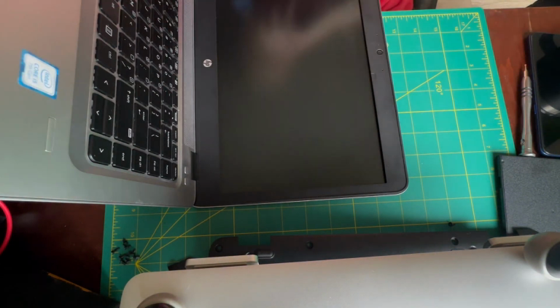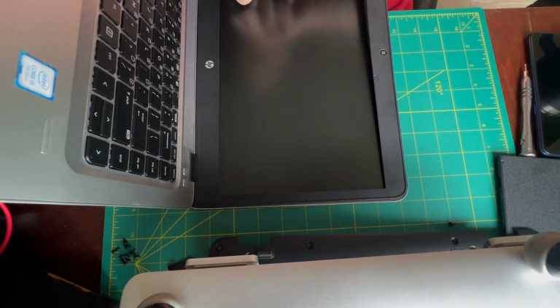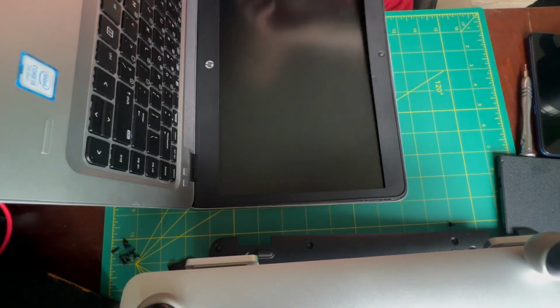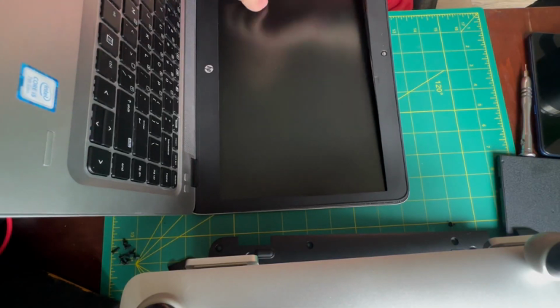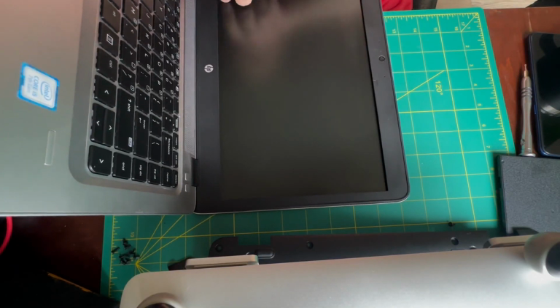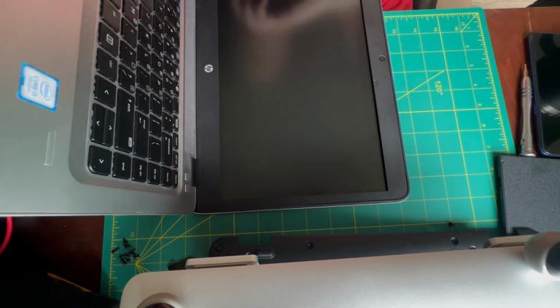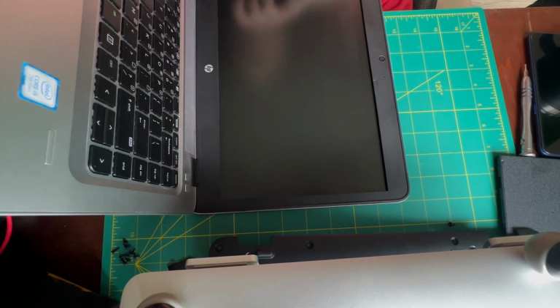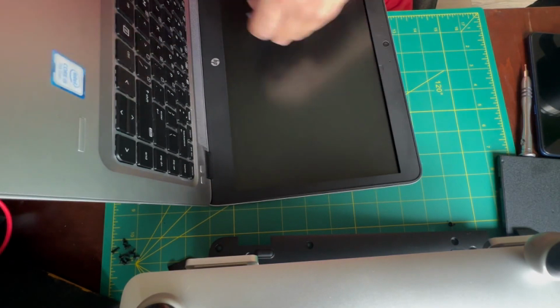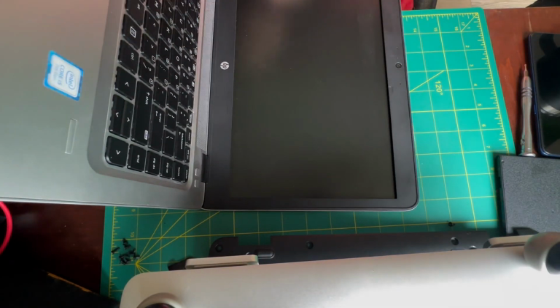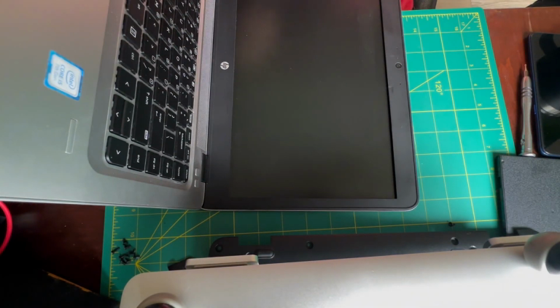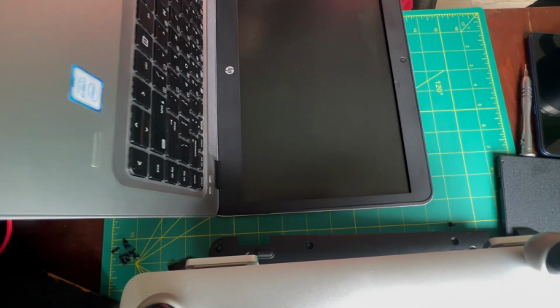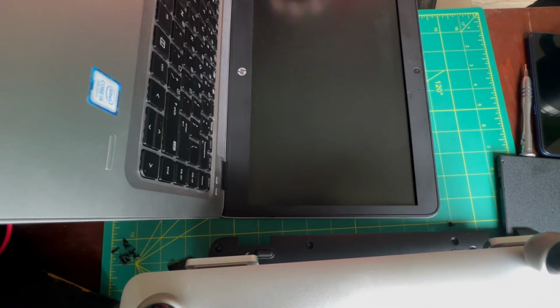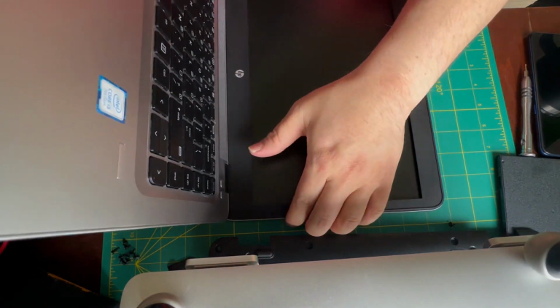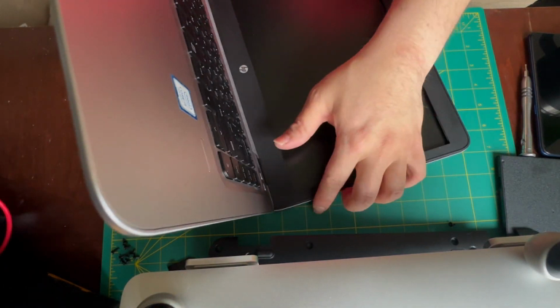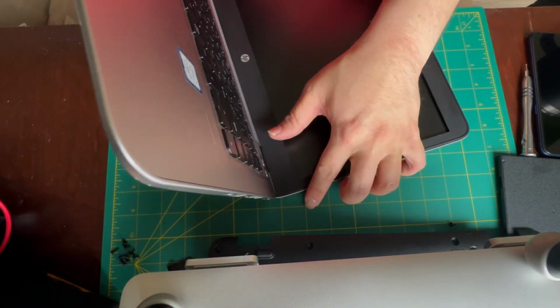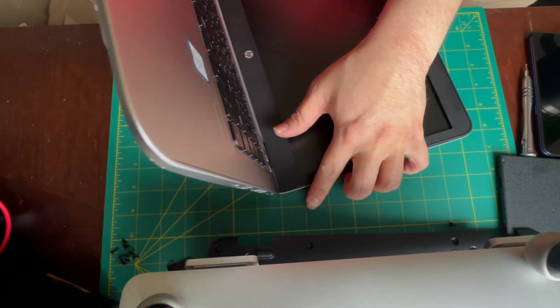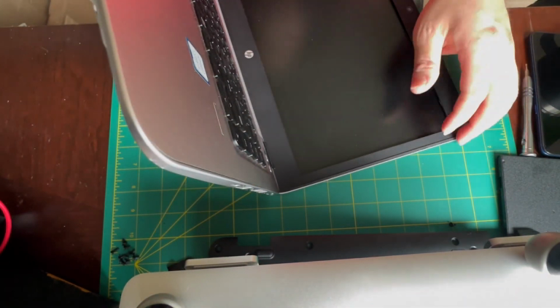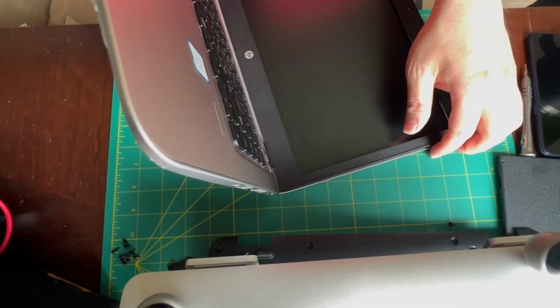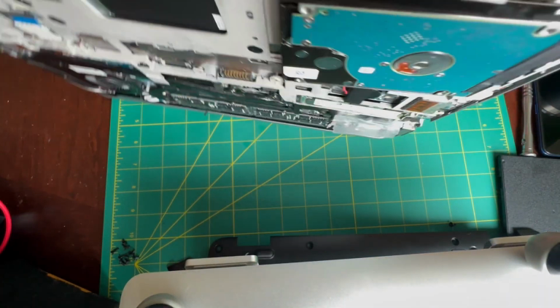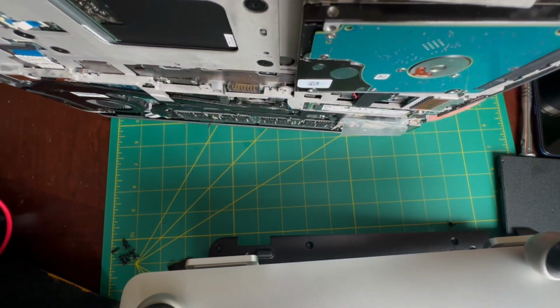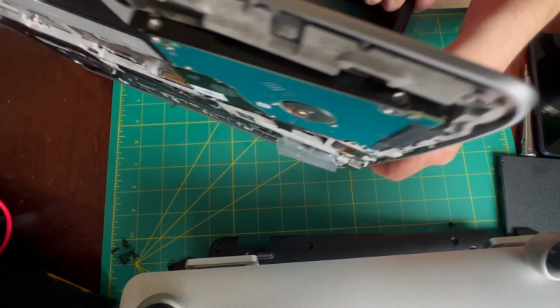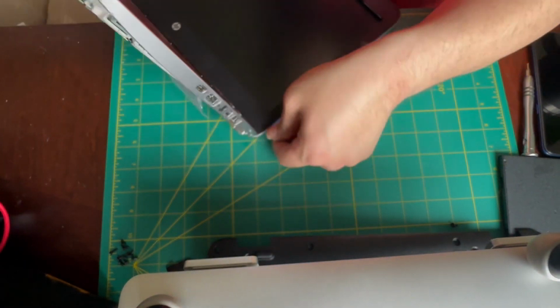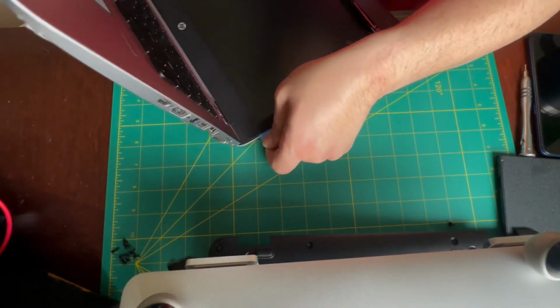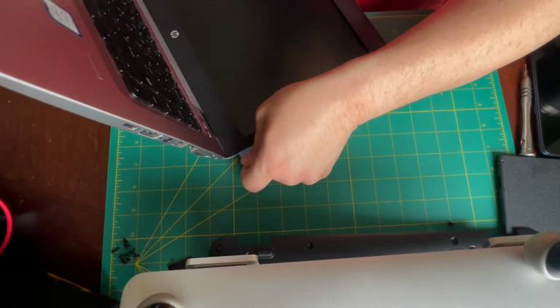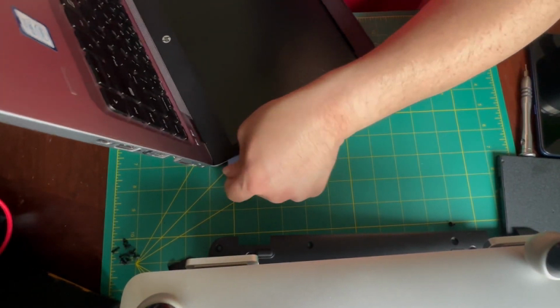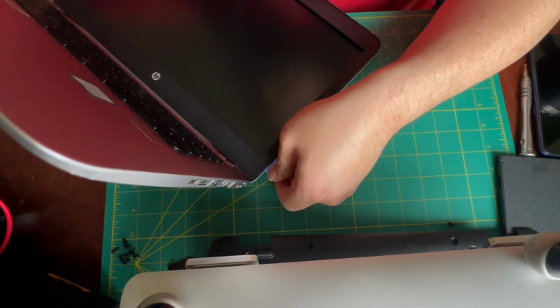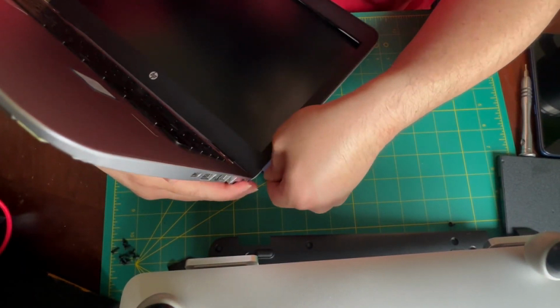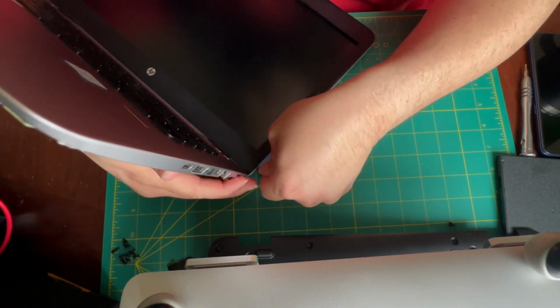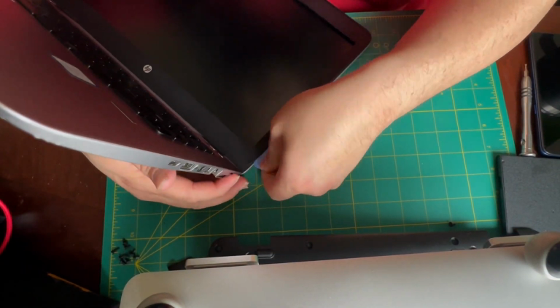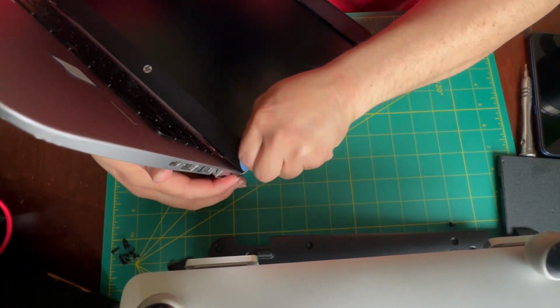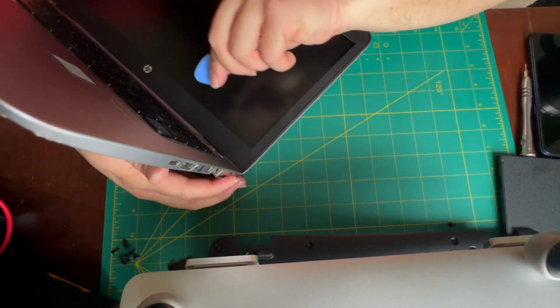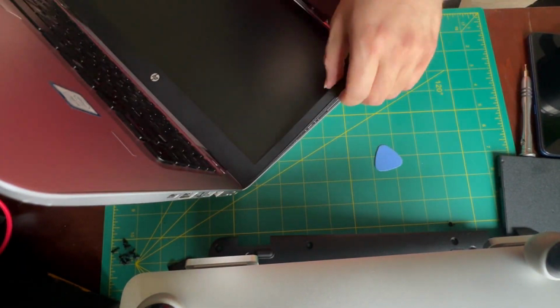Take your time at the bottom. The adhesive is a little bit stronger here and if you pry too hard you will damage the inverter board. If you want to reuse the screen at all you will just want to take your time on this step.